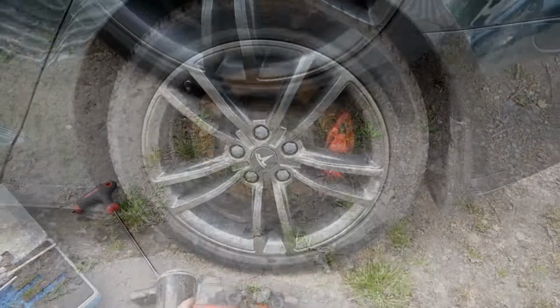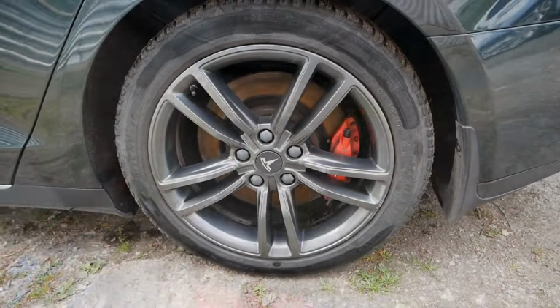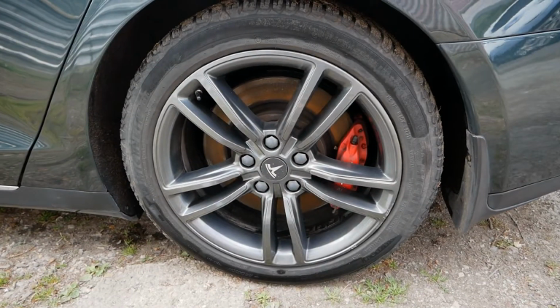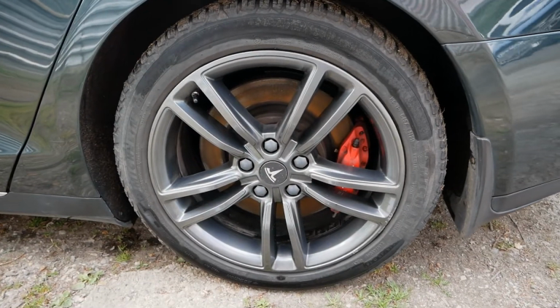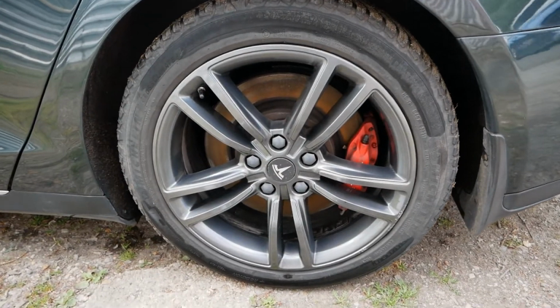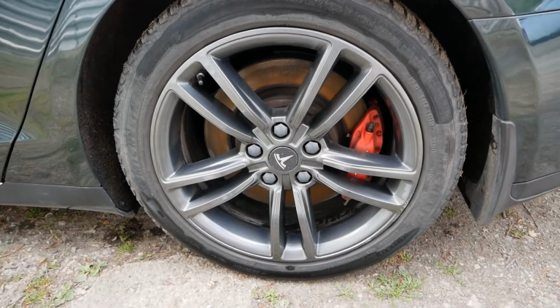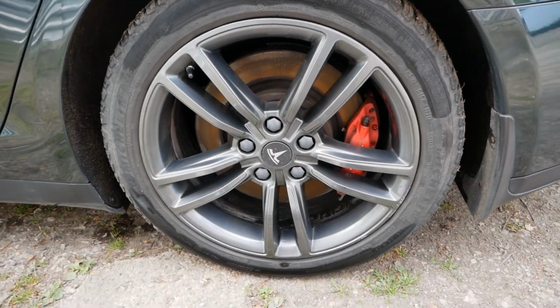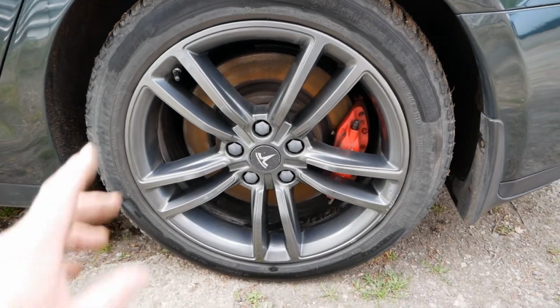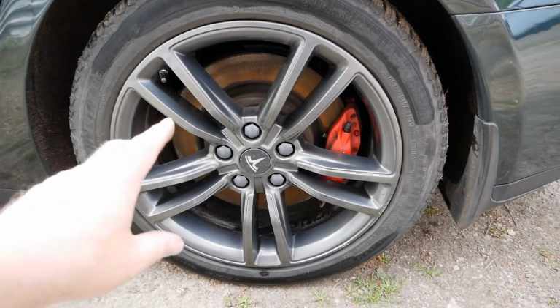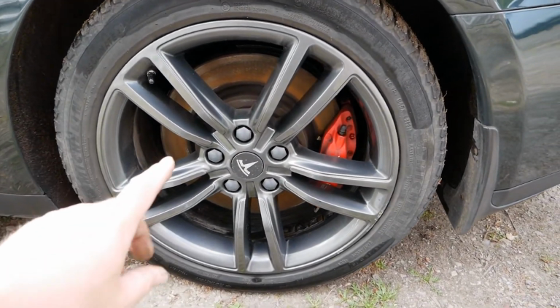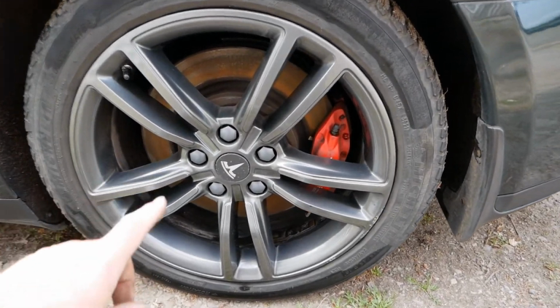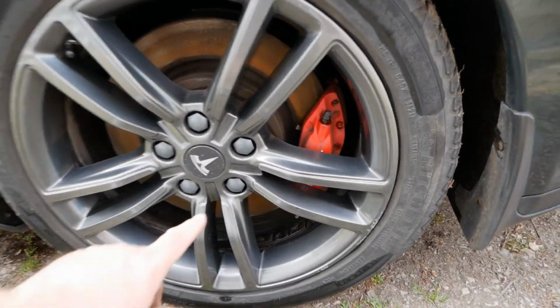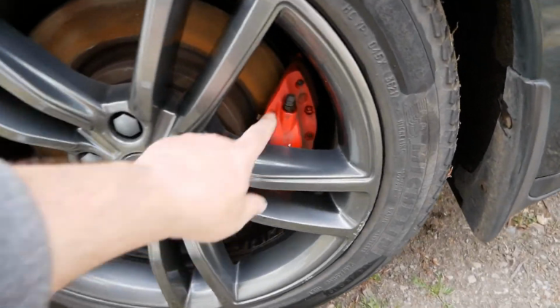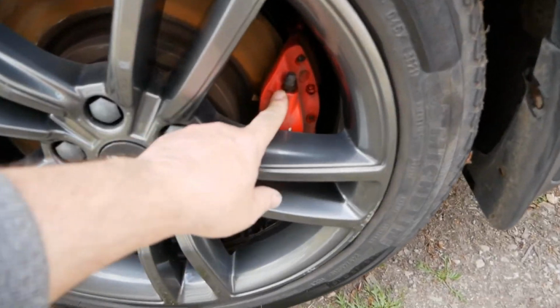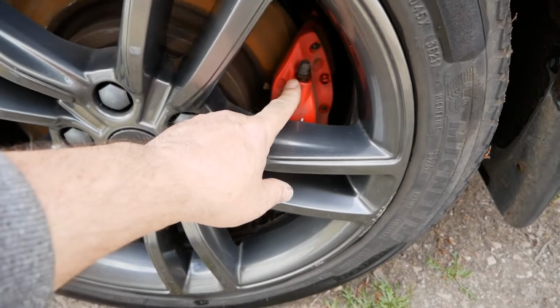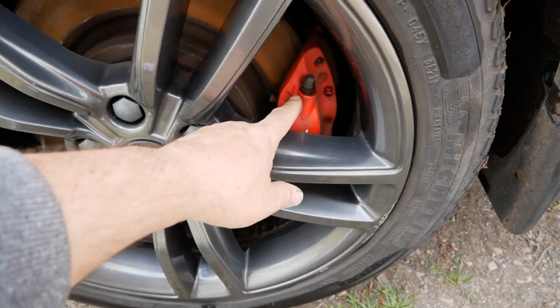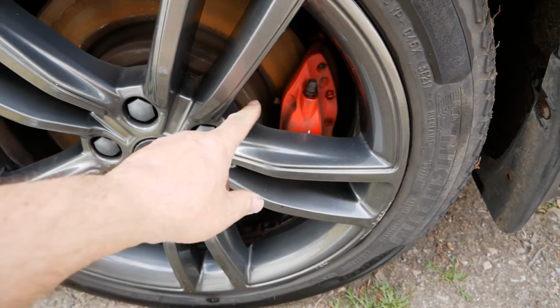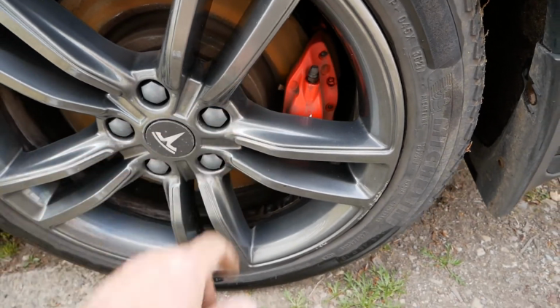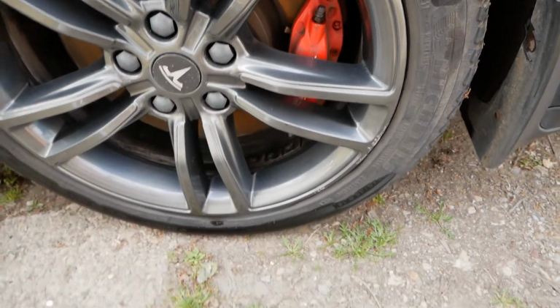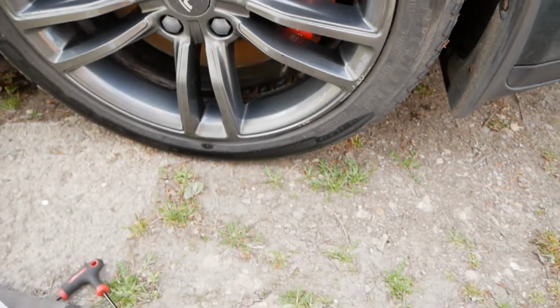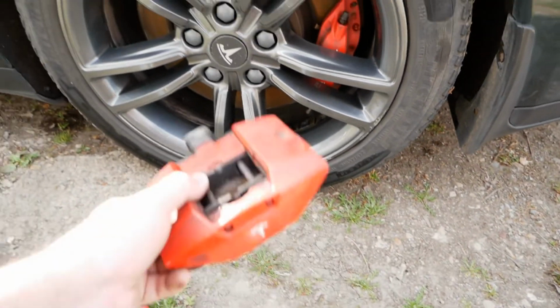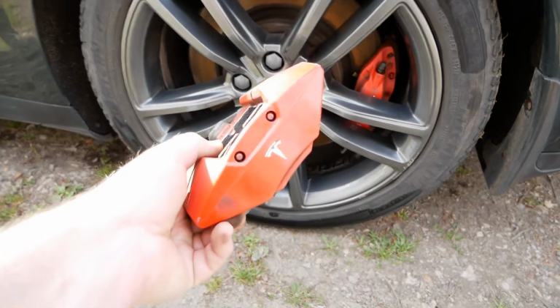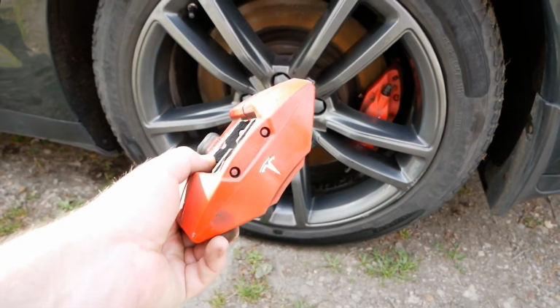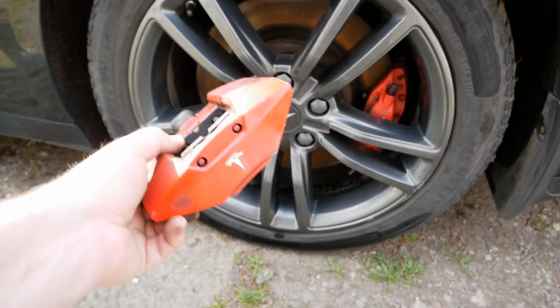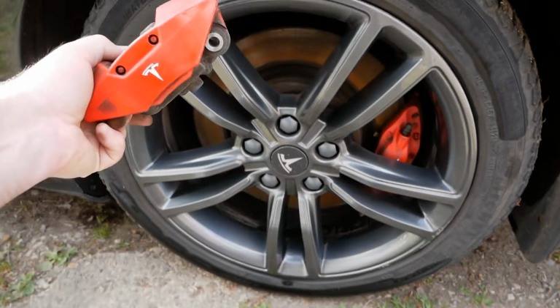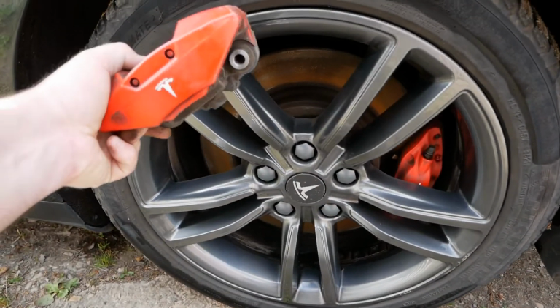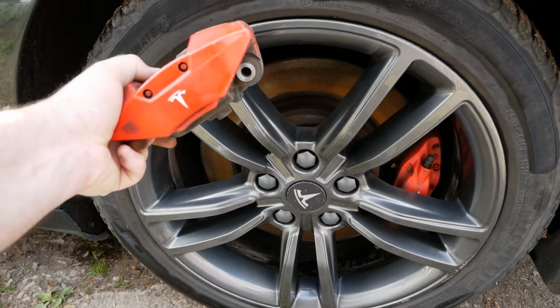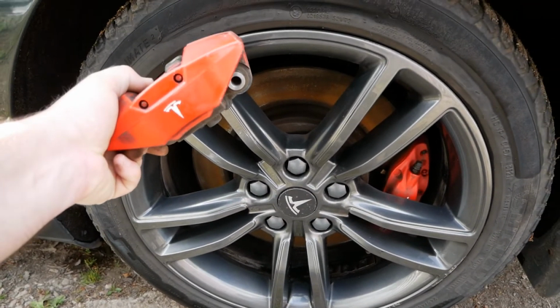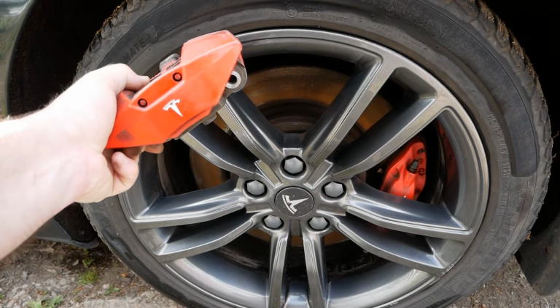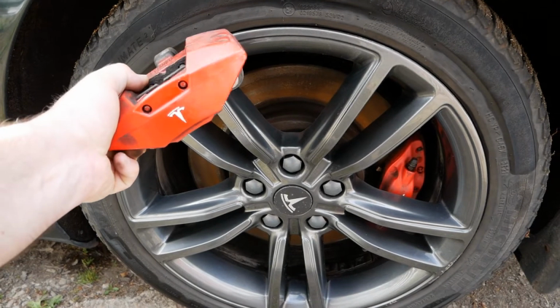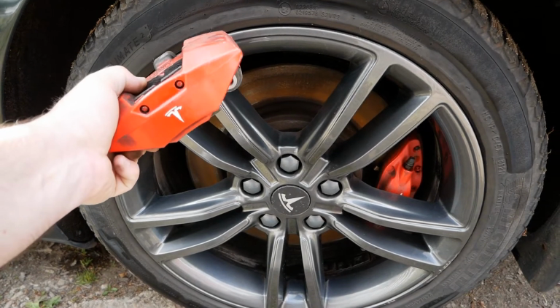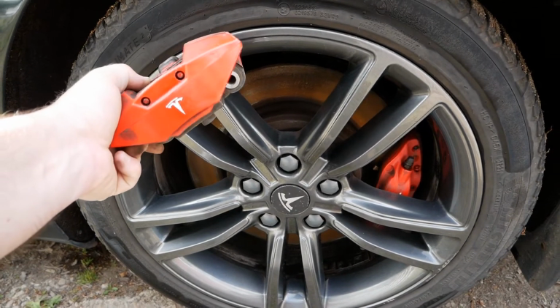On the Tesla Model S they use Brembo brakes and you have two calipers on your rear wheels. This is your foot brake caliper down there, and then you've got a separate handbrake caliper which sits up there on the disc.